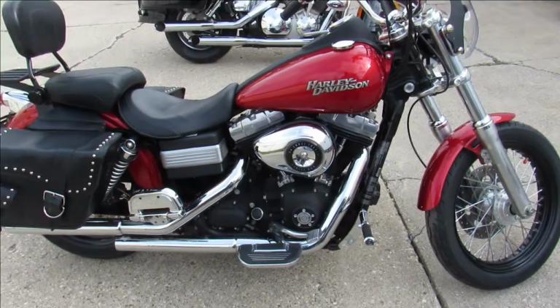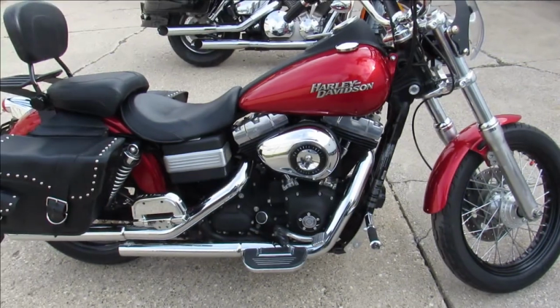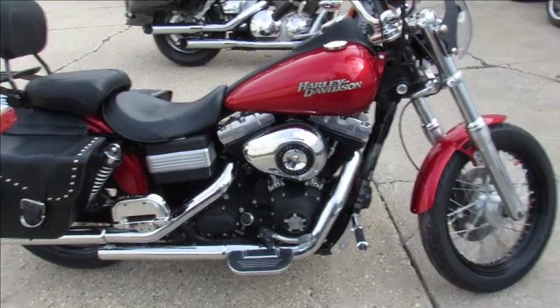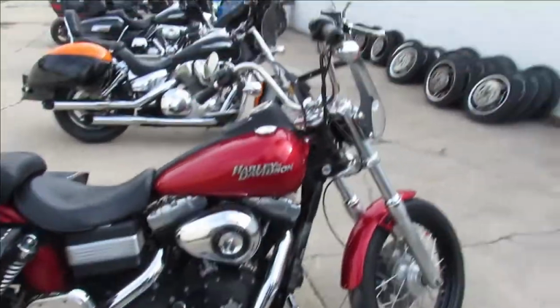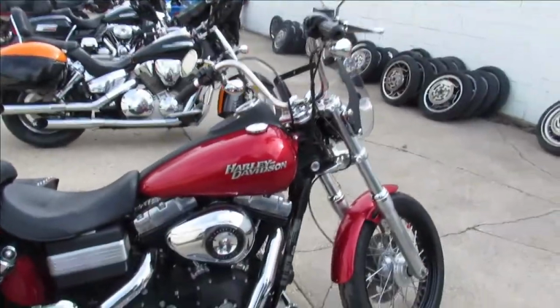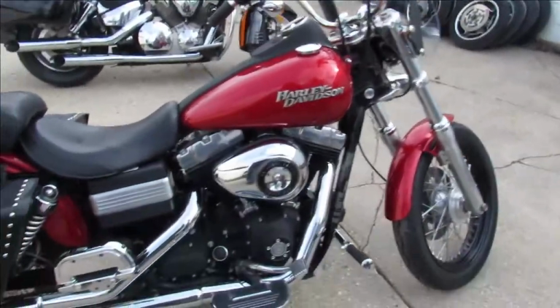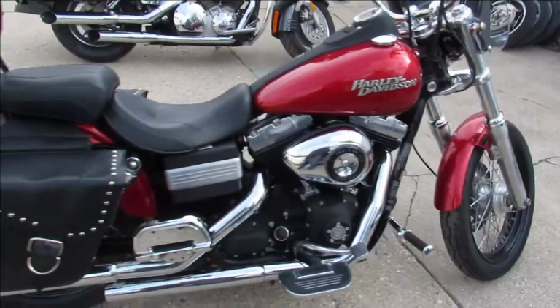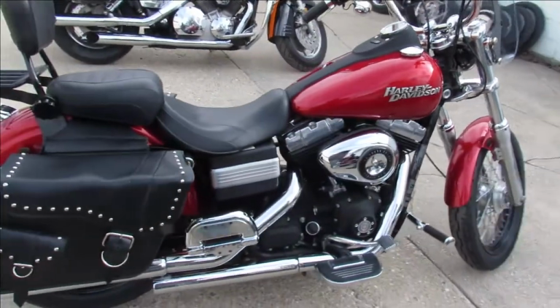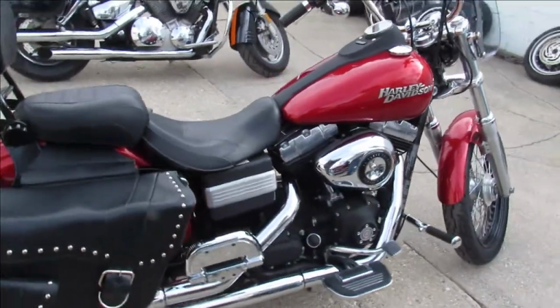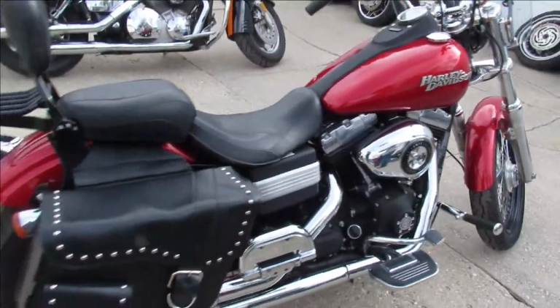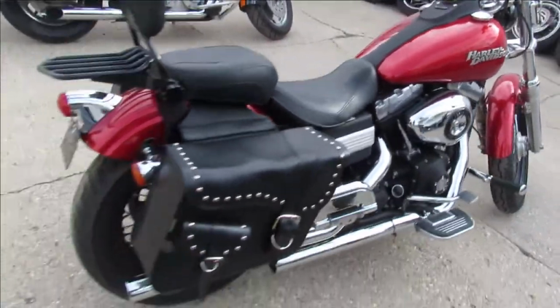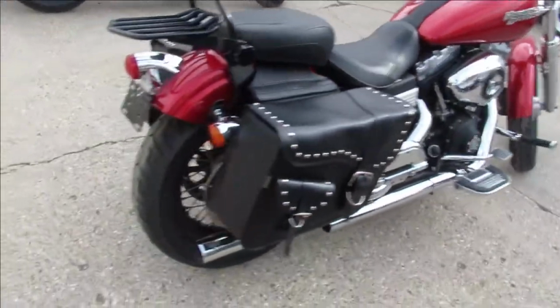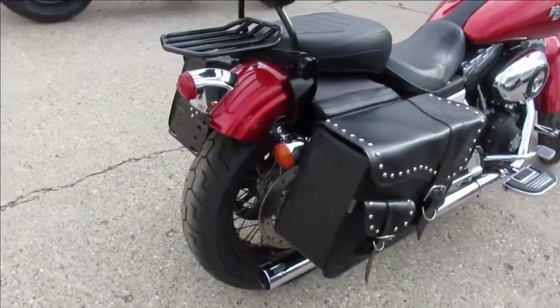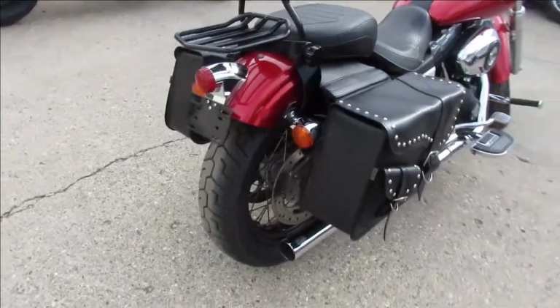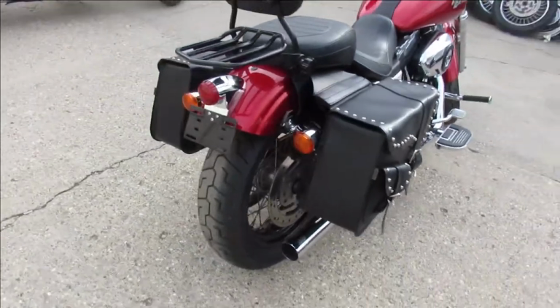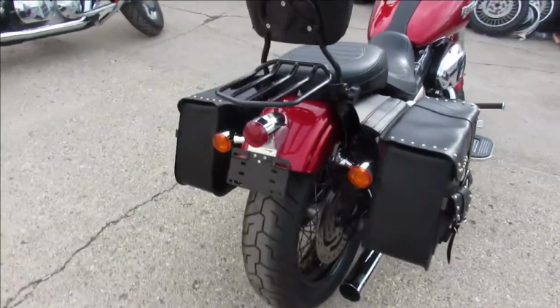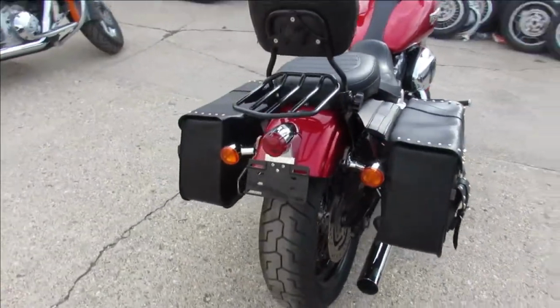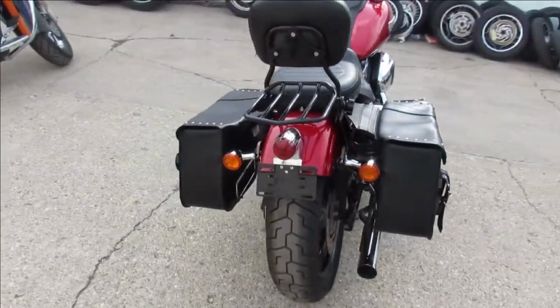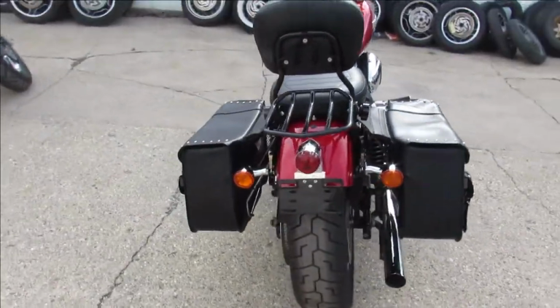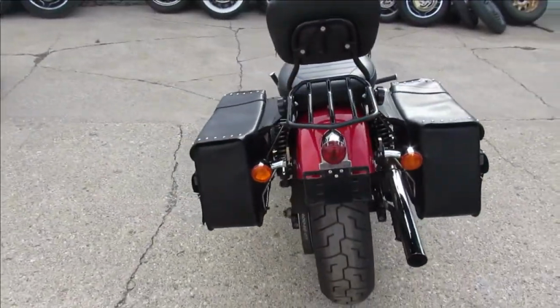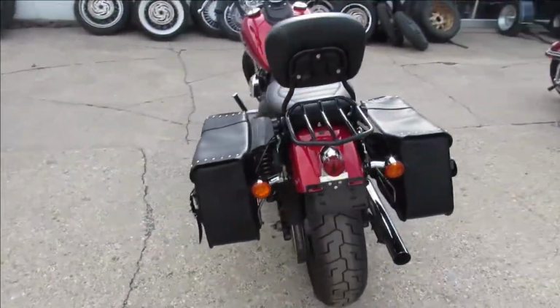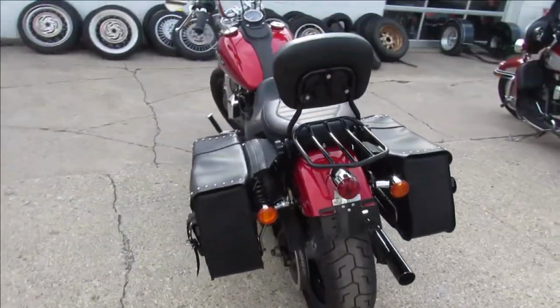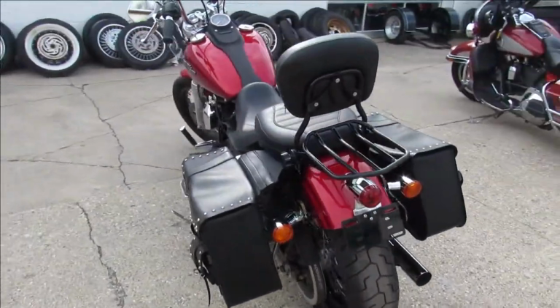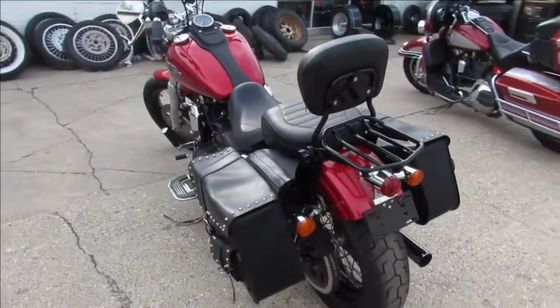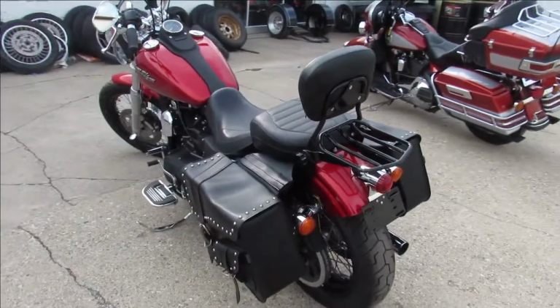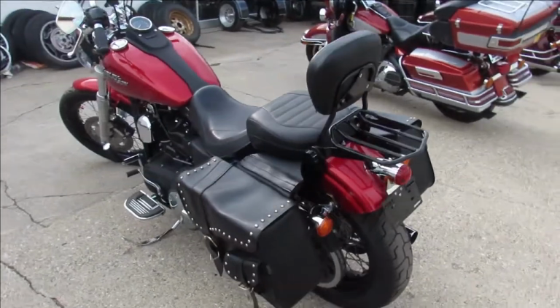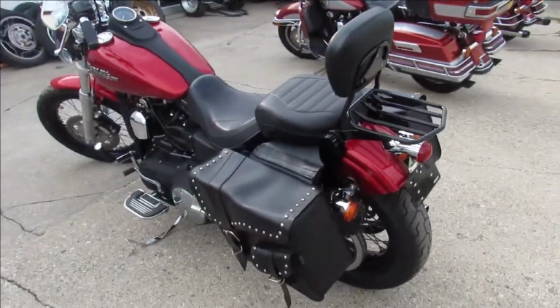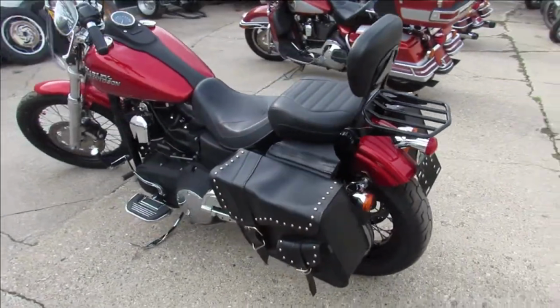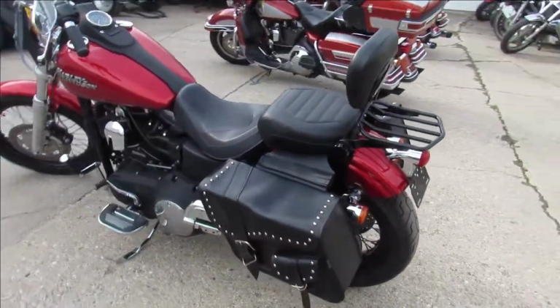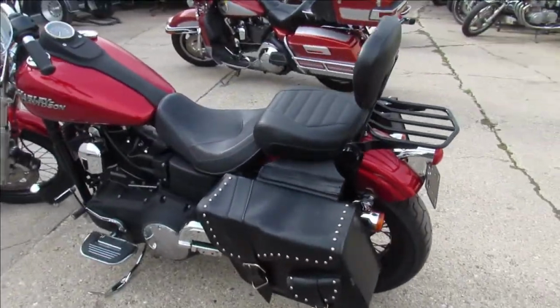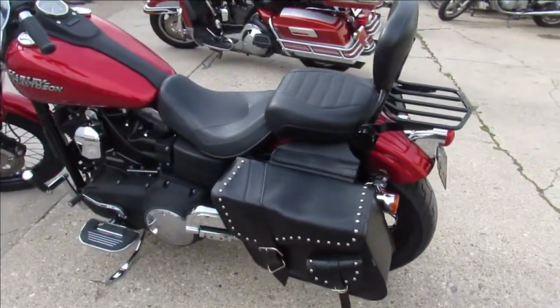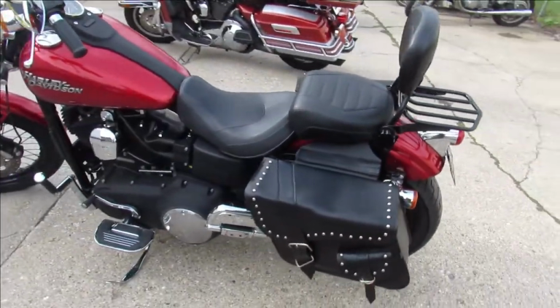Hey, it's Approval Power Sports doing some videos on the used Harley Davidsons we just got in. We got over 300 used bikes, guaranteed financing. This one's a 2012 Harley Davidson Street Bob, and this thing is clean, loaded up with all the extras.